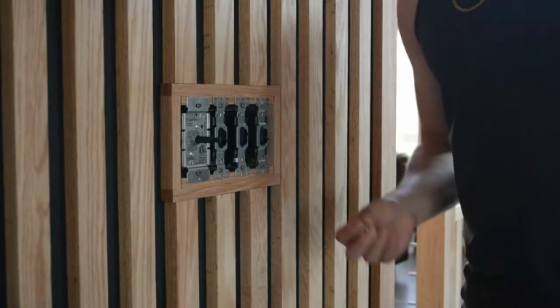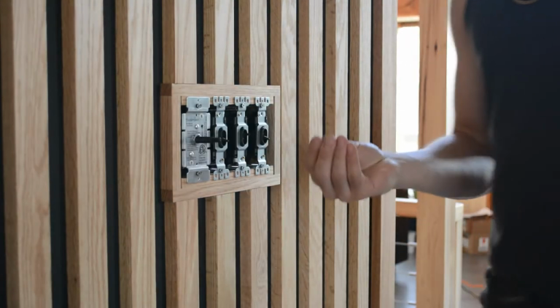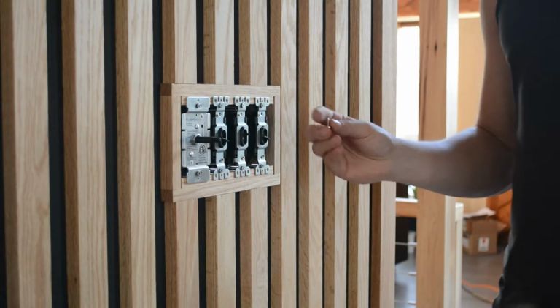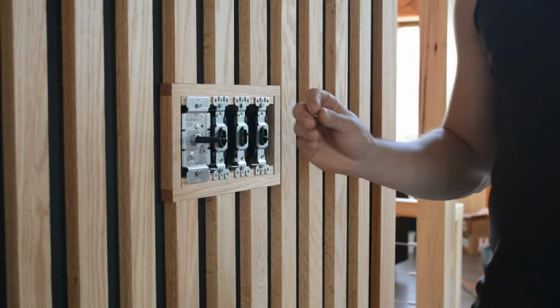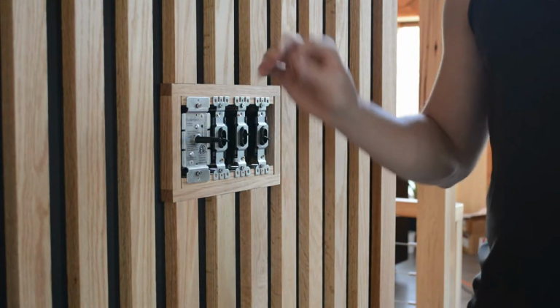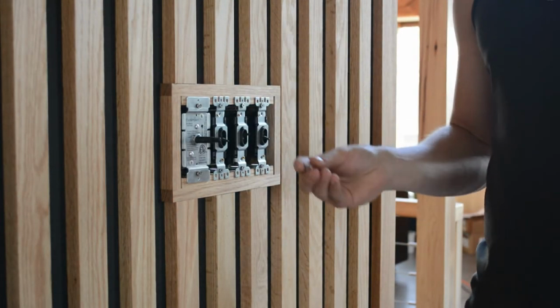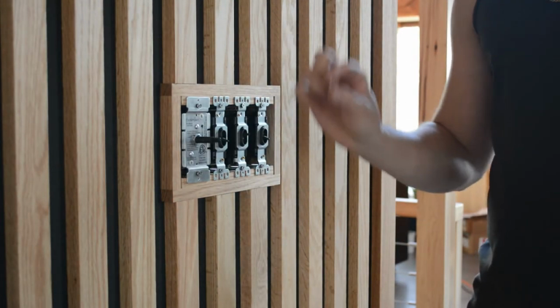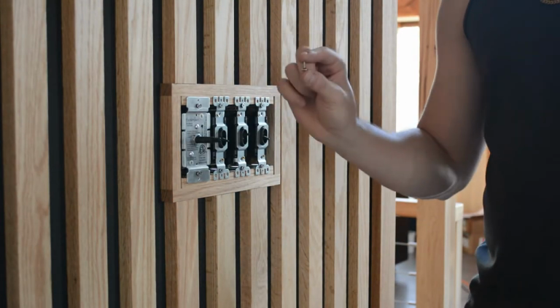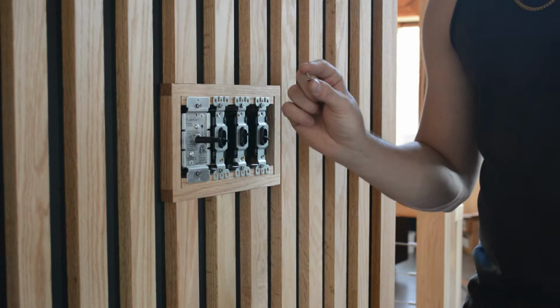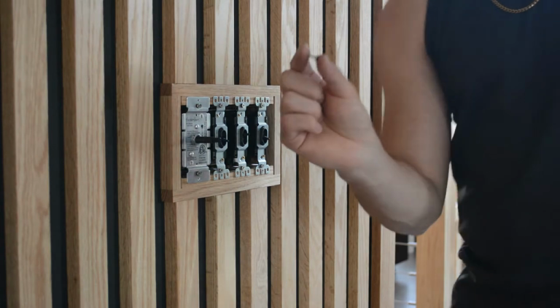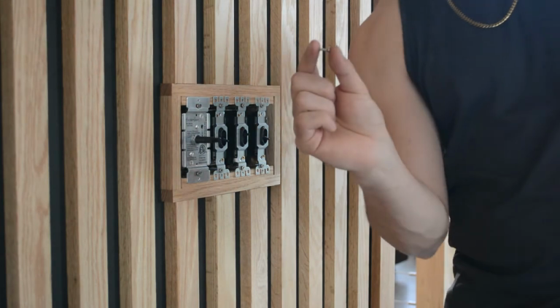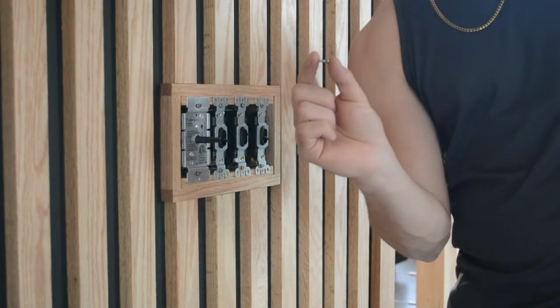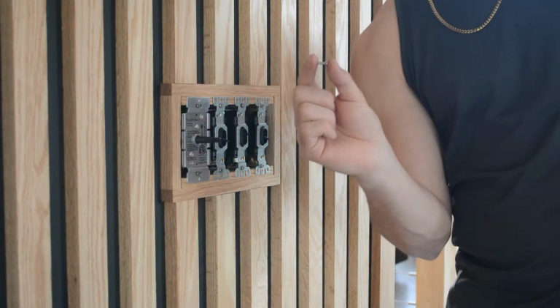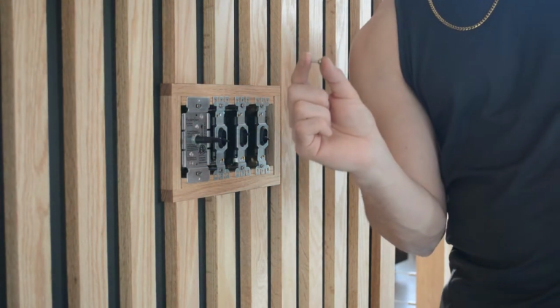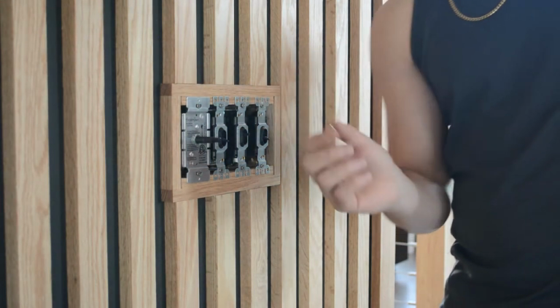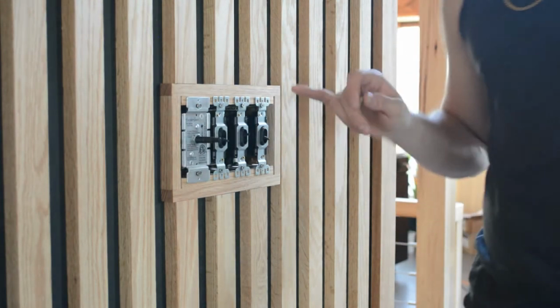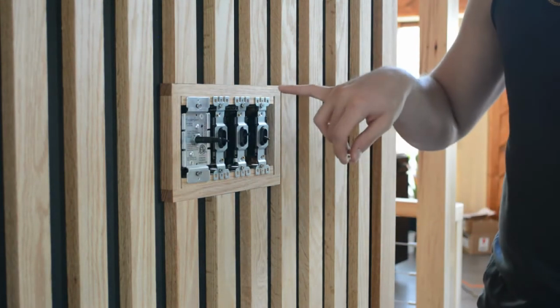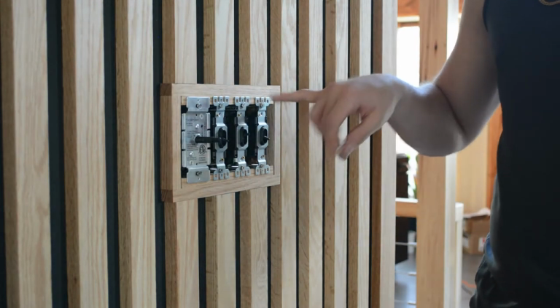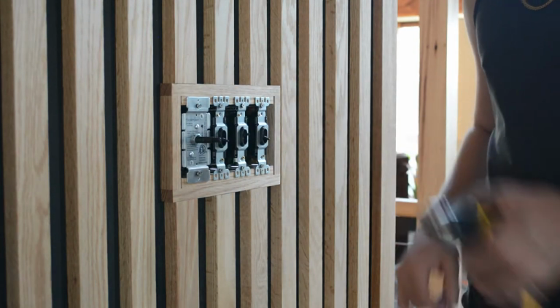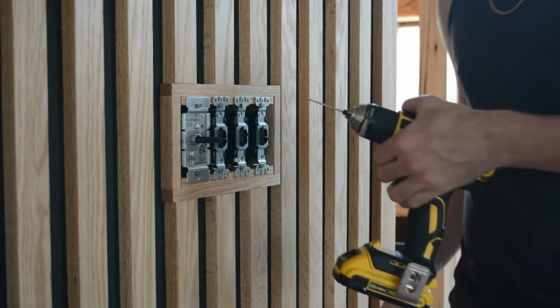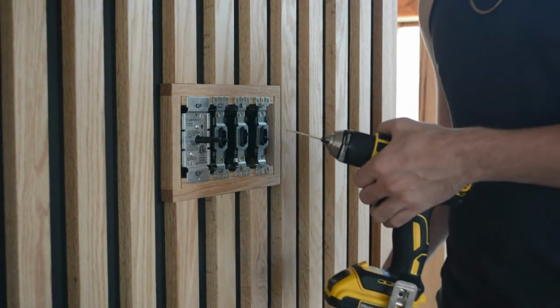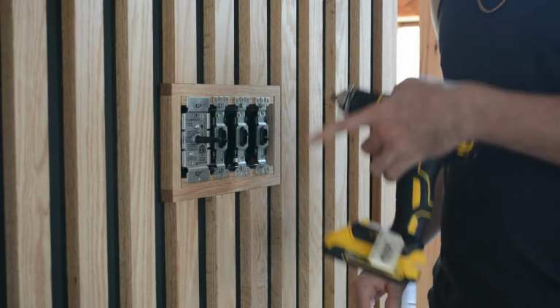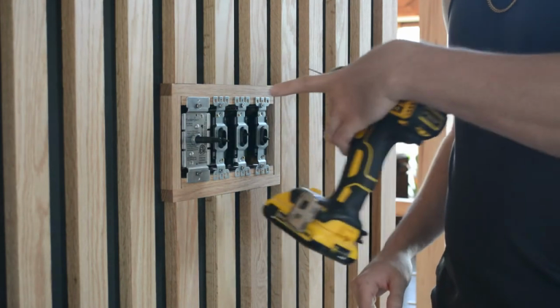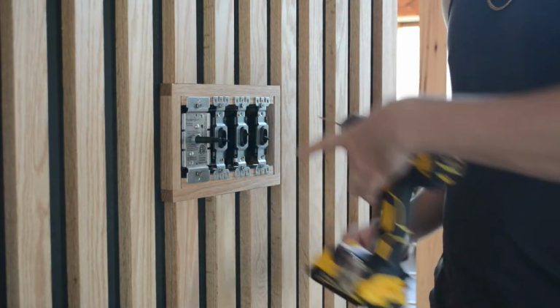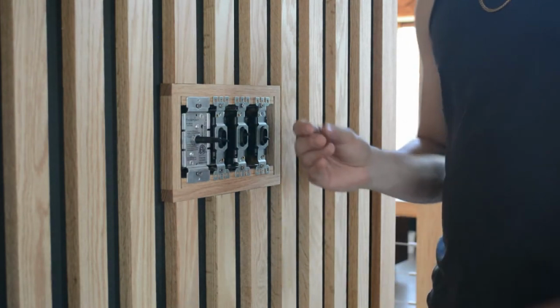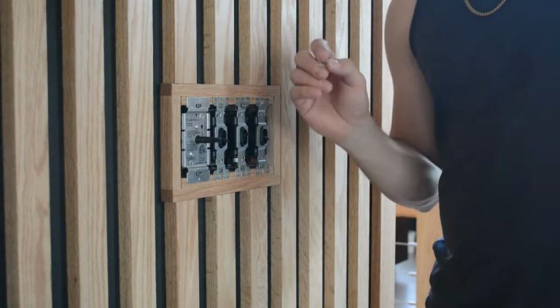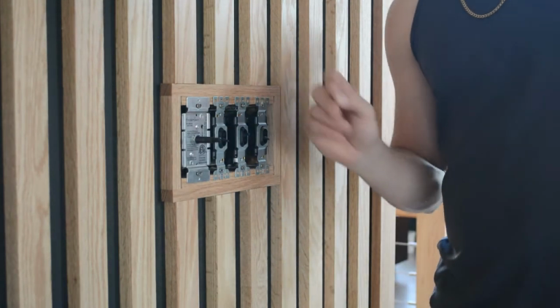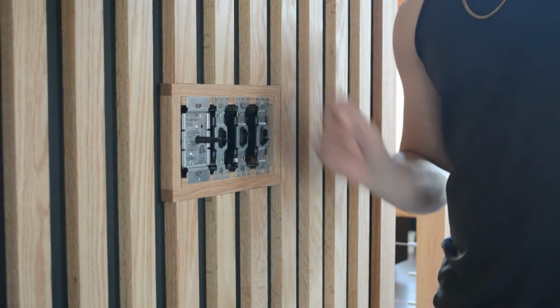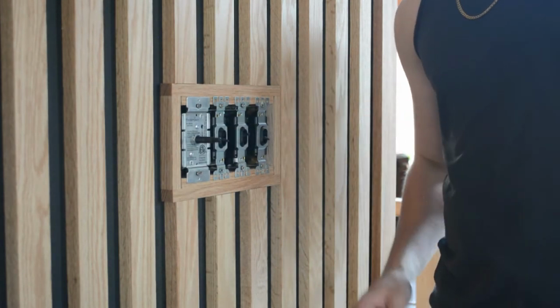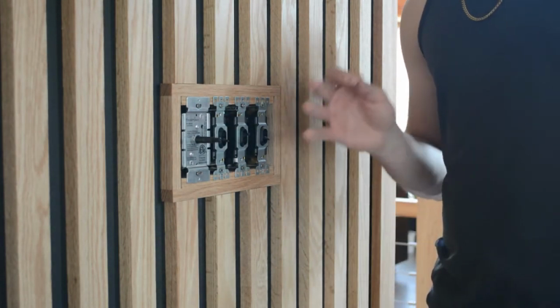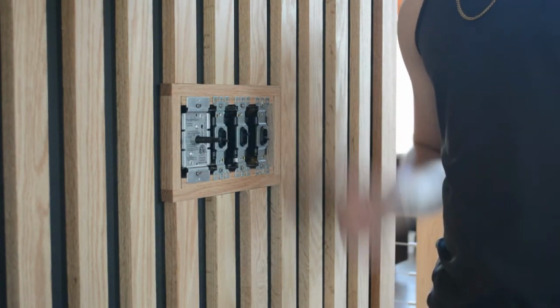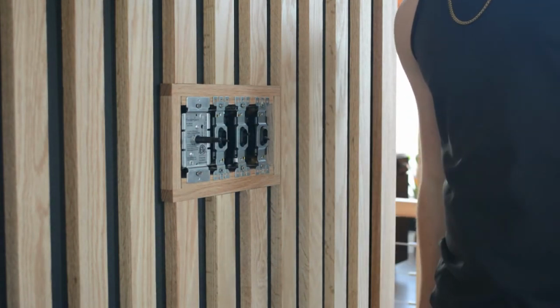Now I'm getting ready to install the plate and it takes these screws. As you can see they're a bit long and I'm going straight into this oak, so I'm going to use my drill and drill out the hole so this has a little bit more room to go in and the plate will sit nice and flush.